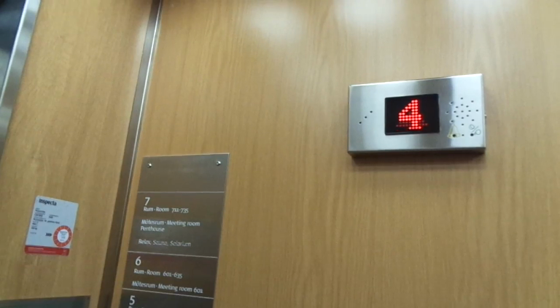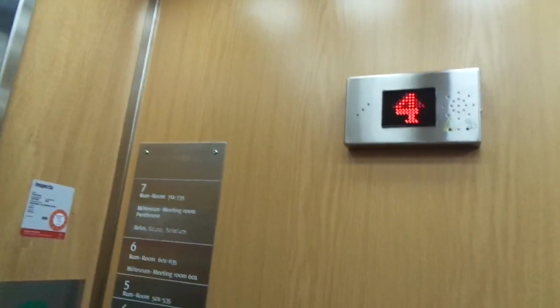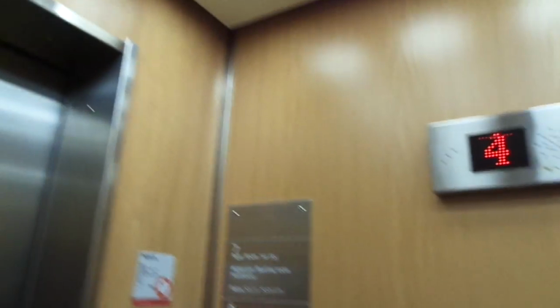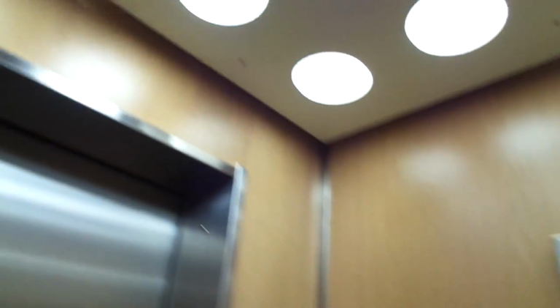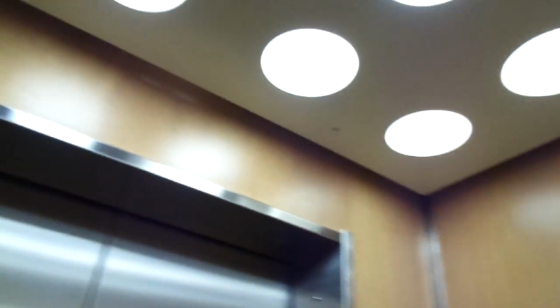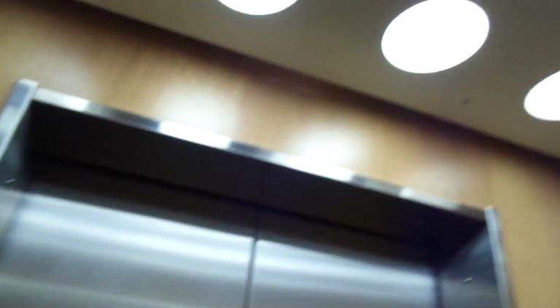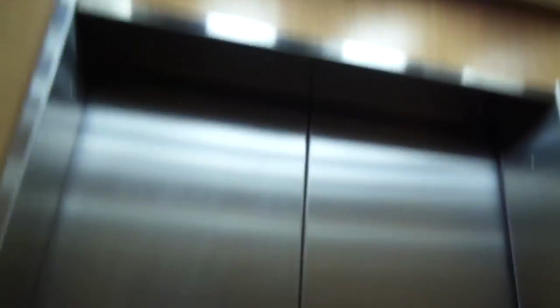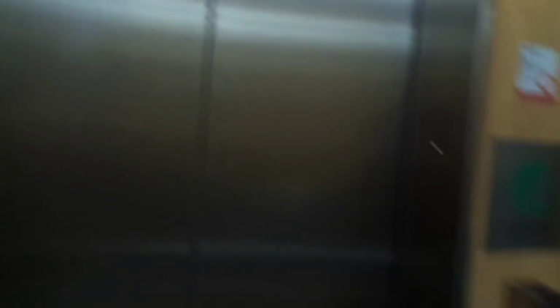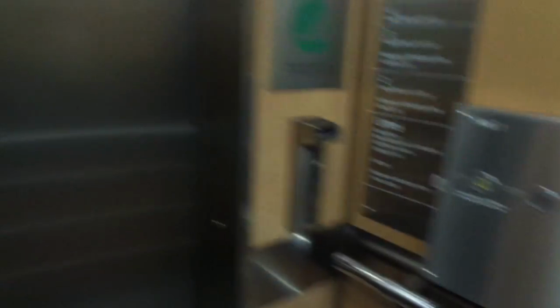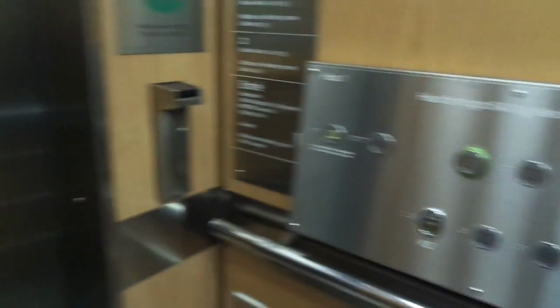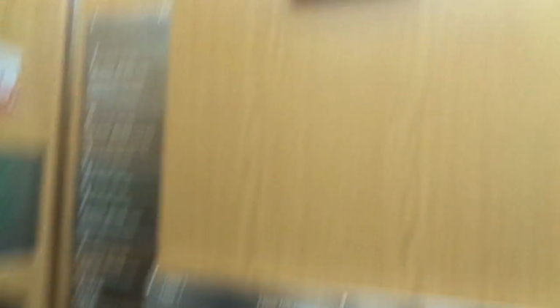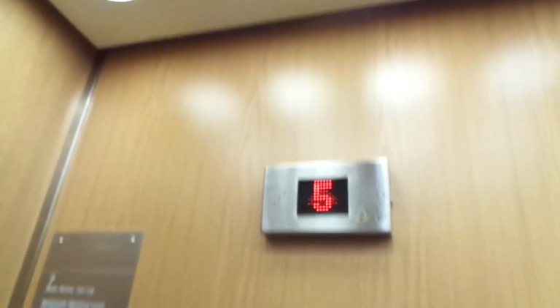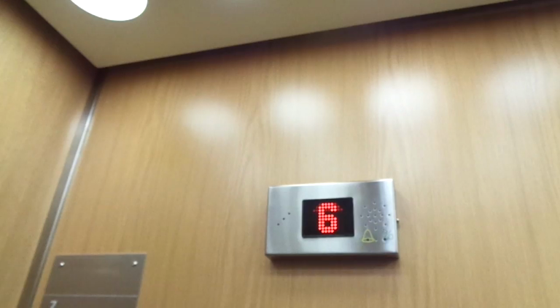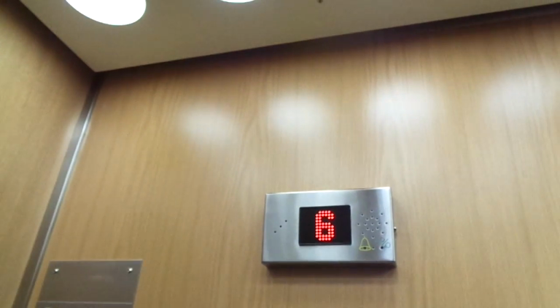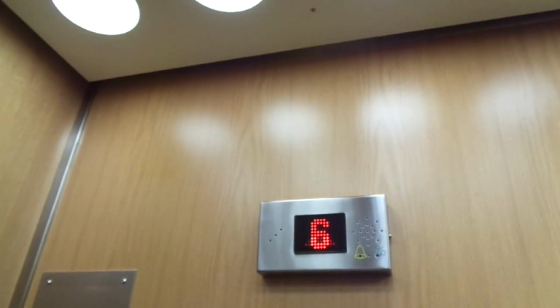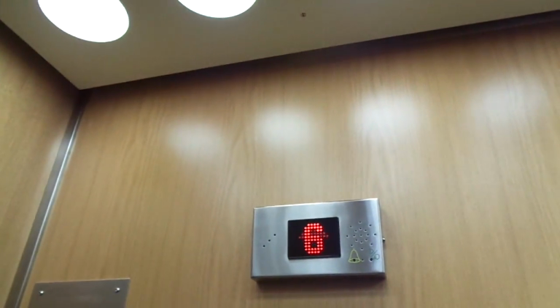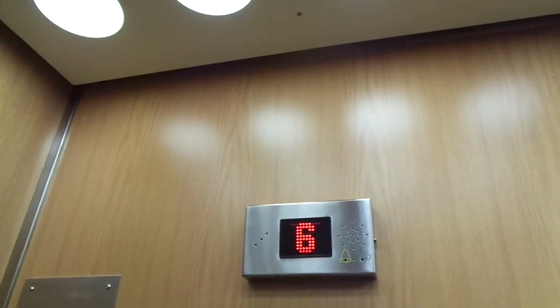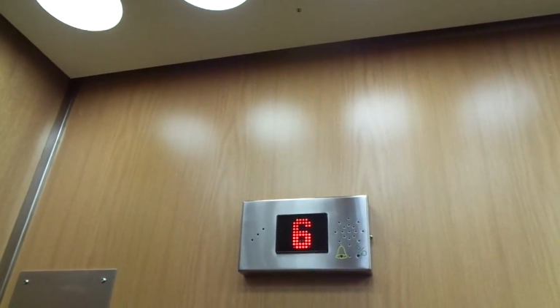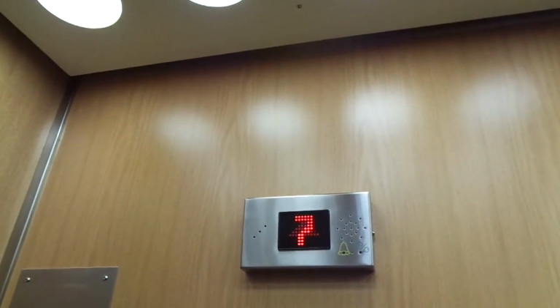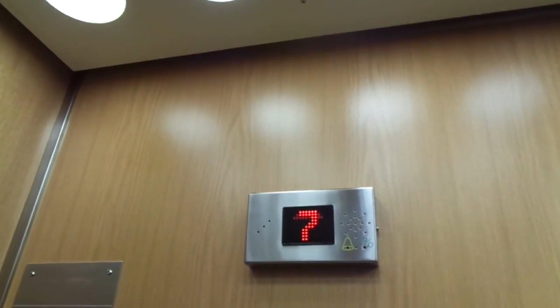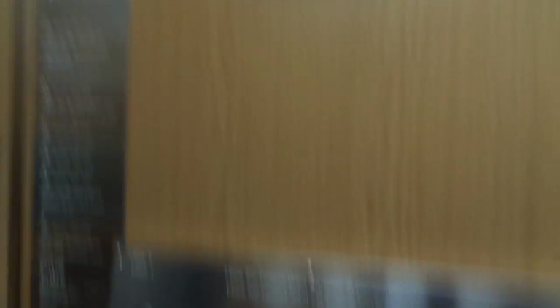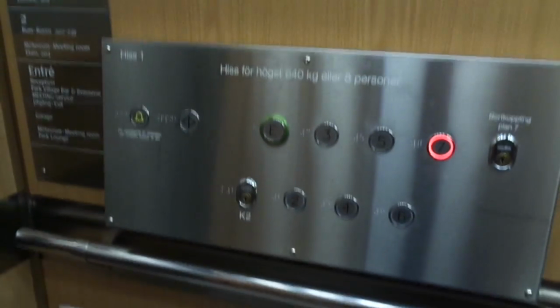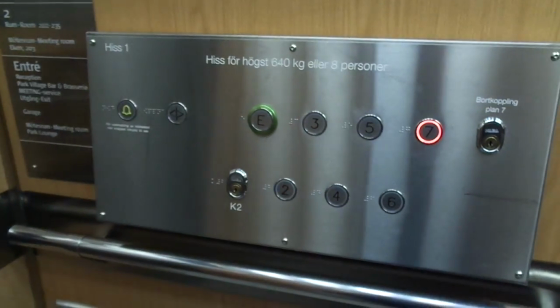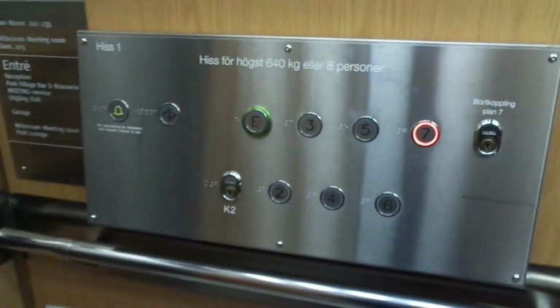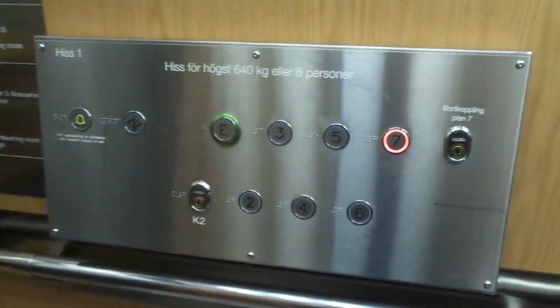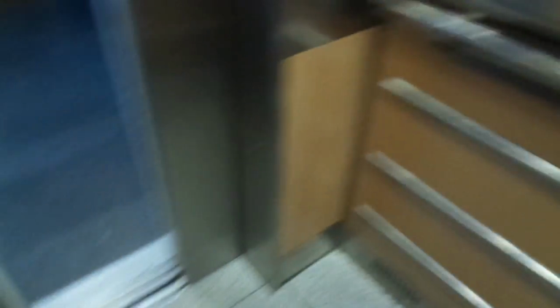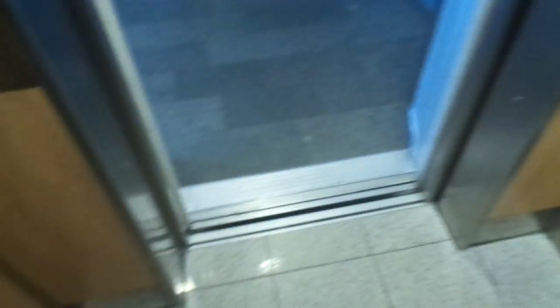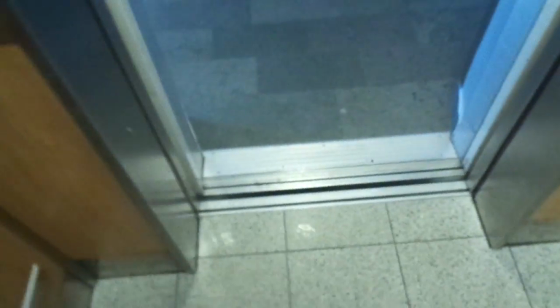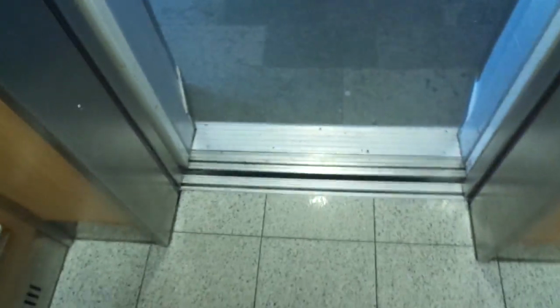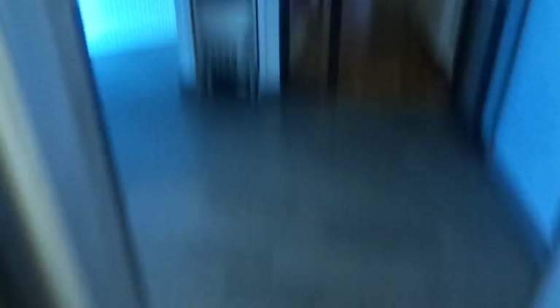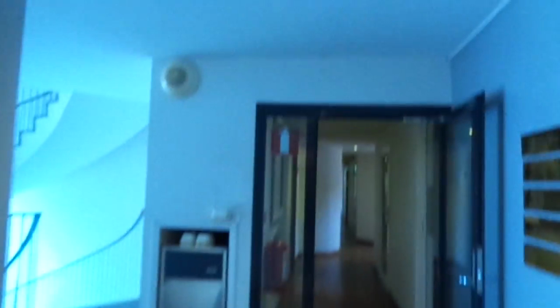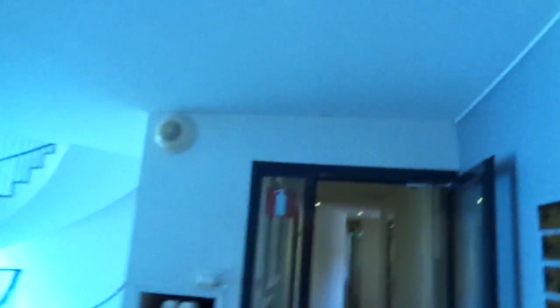This is at the Scandic Park Hotel in Stockholm, Sweden. You don't need a keycard at the moment. It has eight floors, but it's incrappily modernized. So sad.